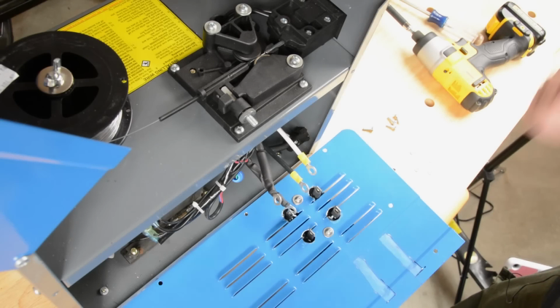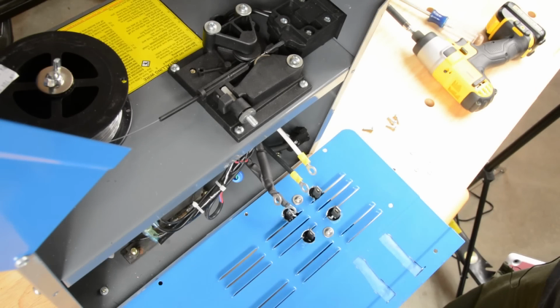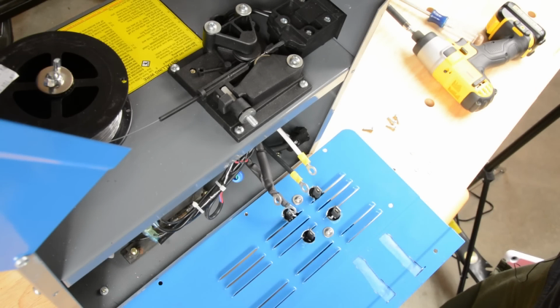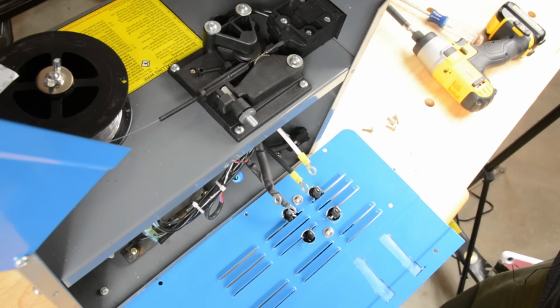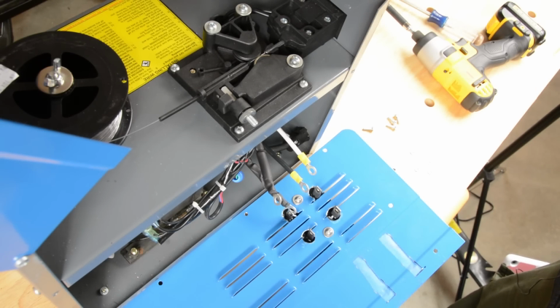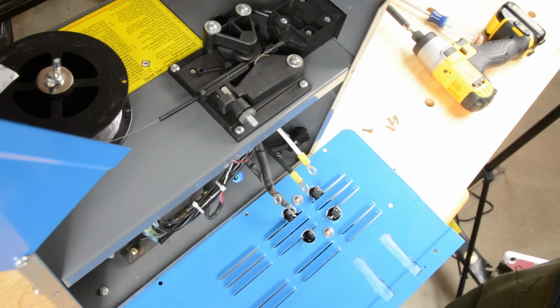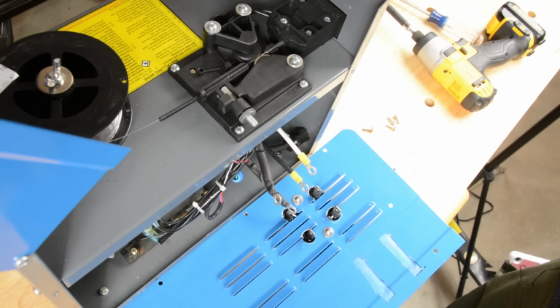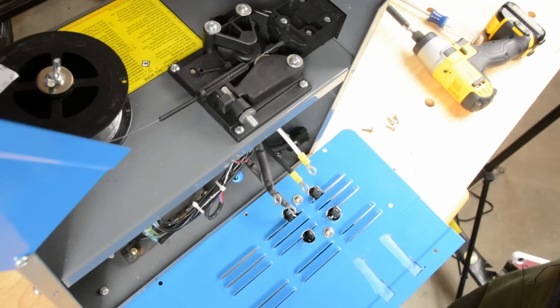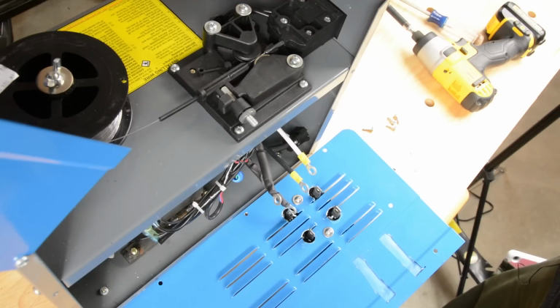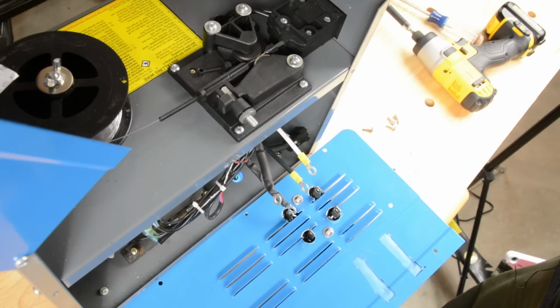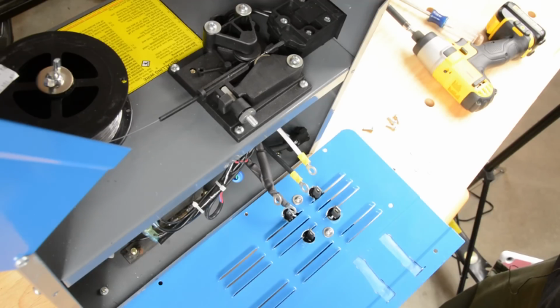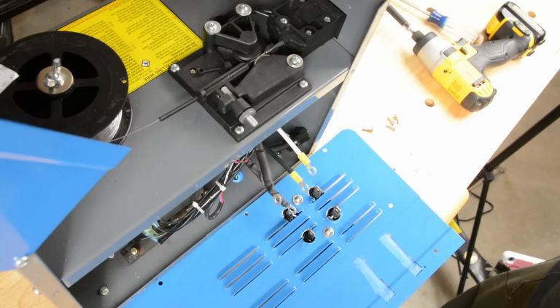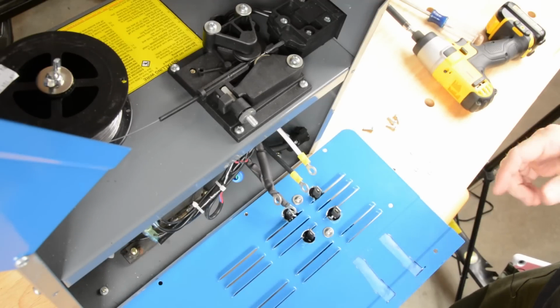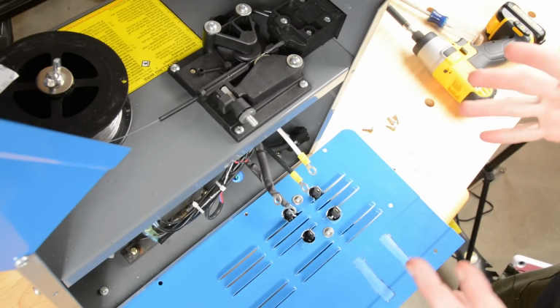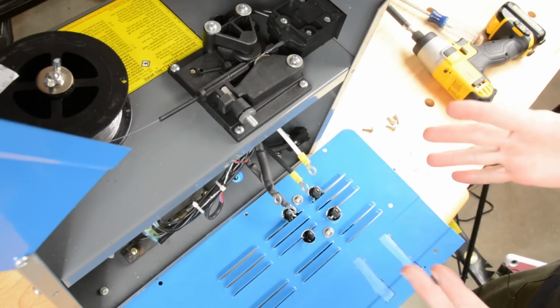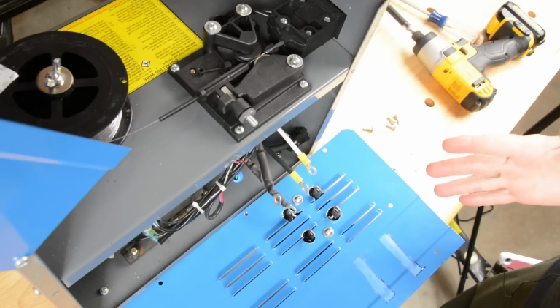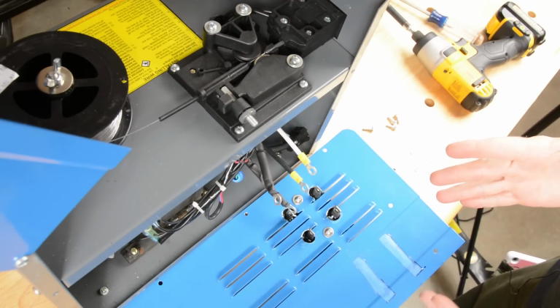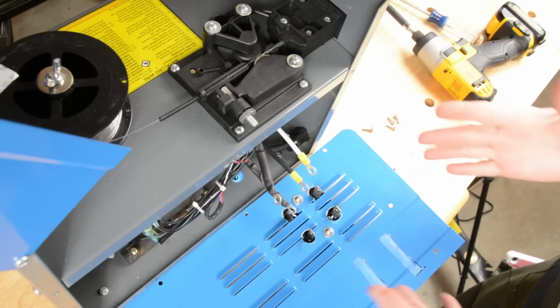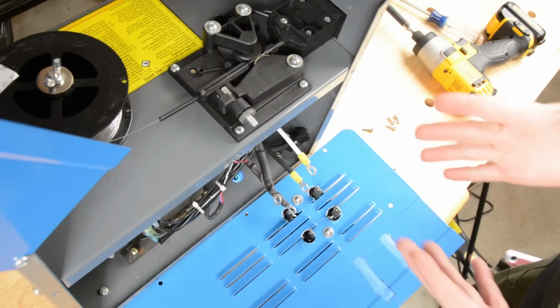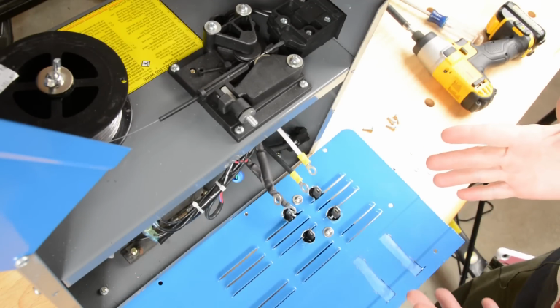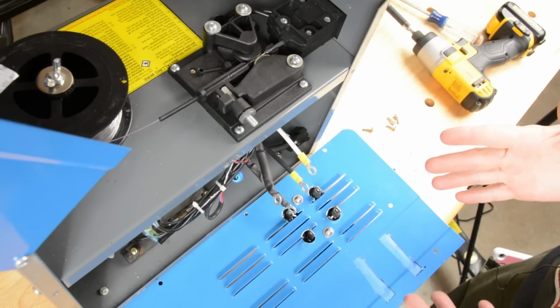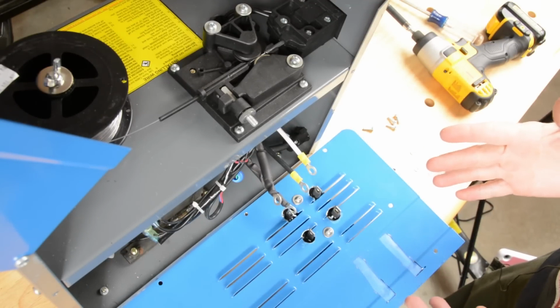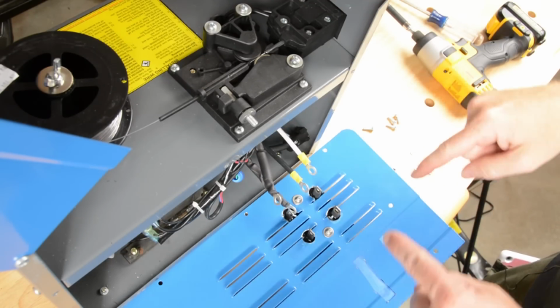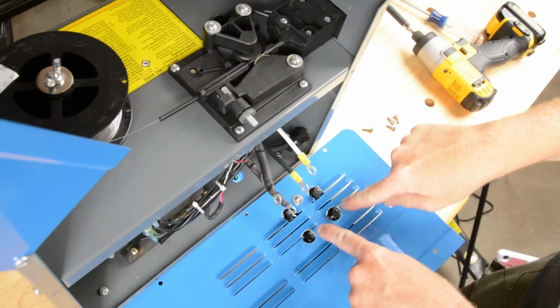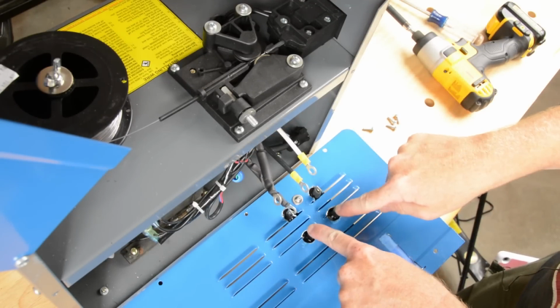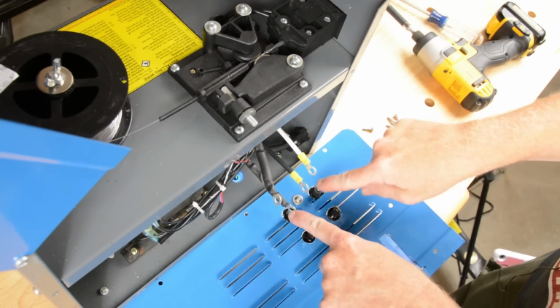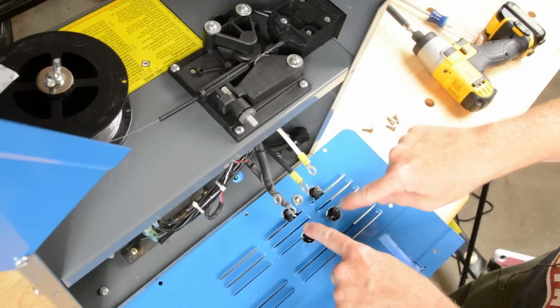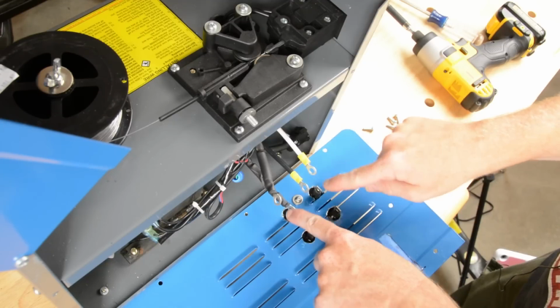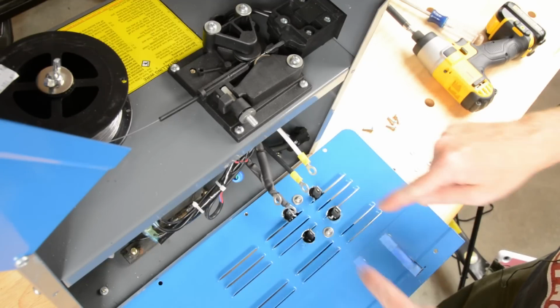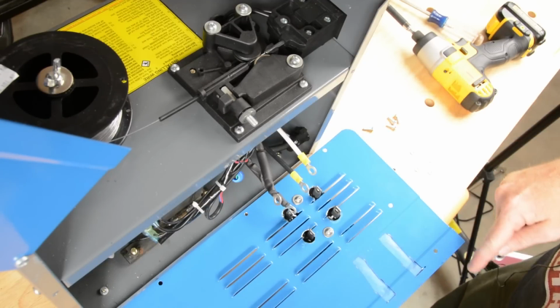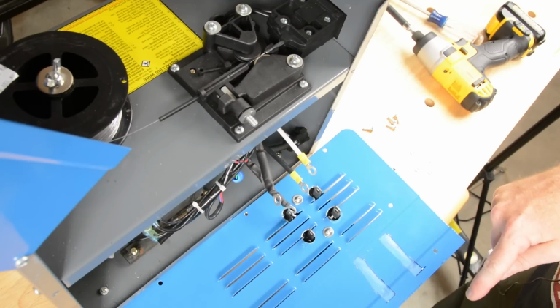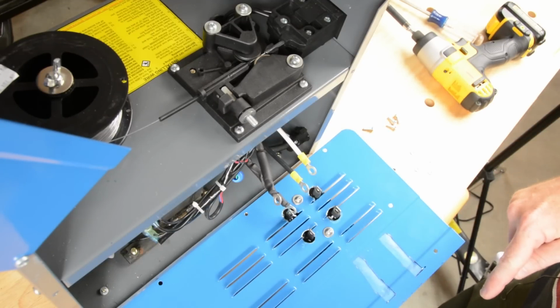Well, folks, we're in the home stretch. What we have to do now is hook the four leads coming out of the side of the welder to the four terminals on the bridge rectifier.